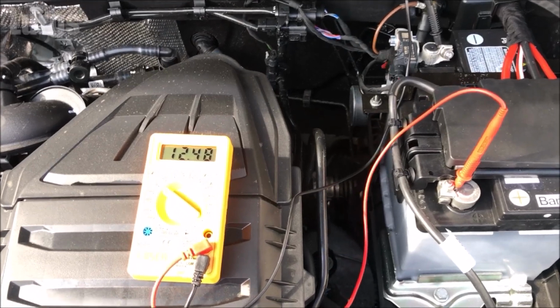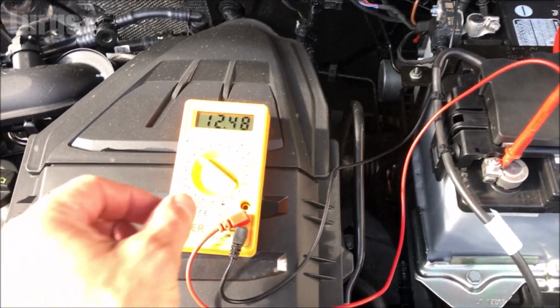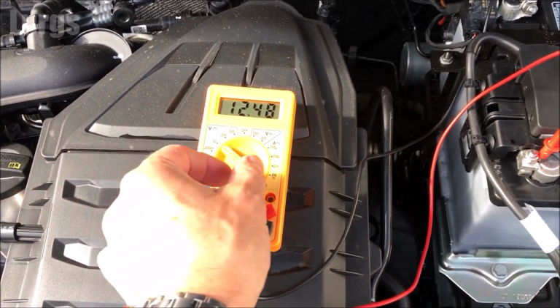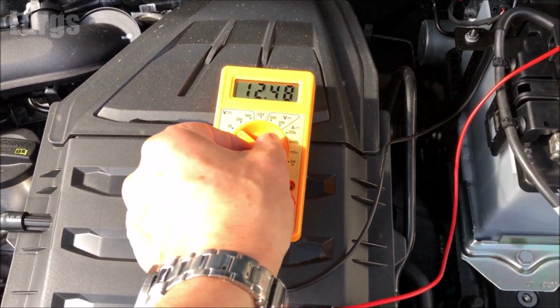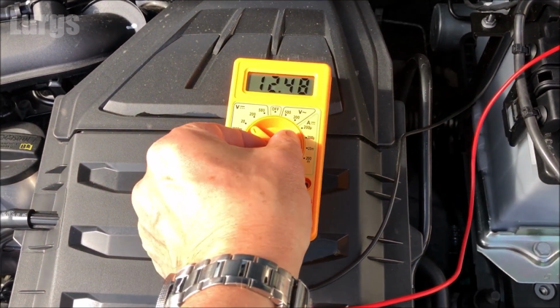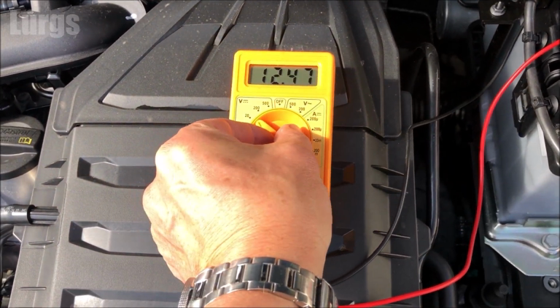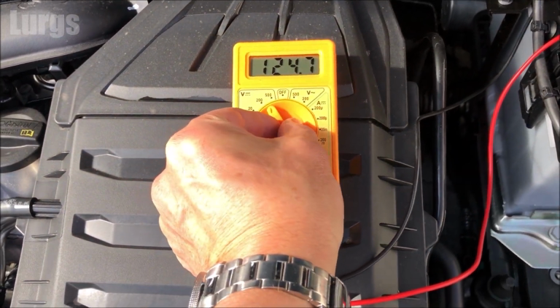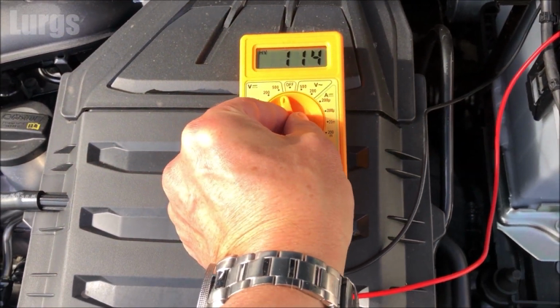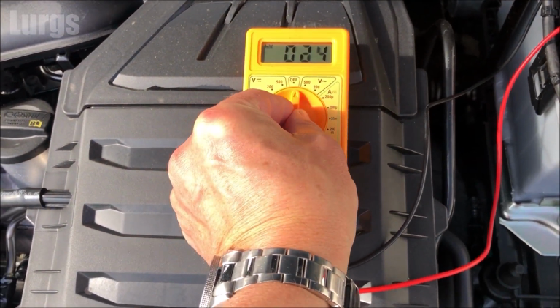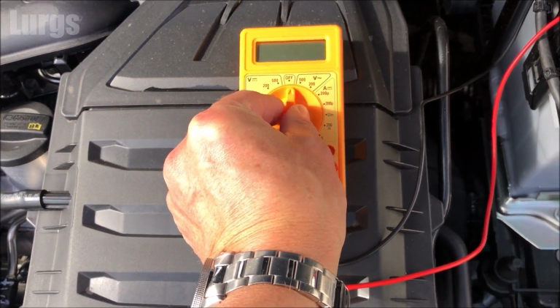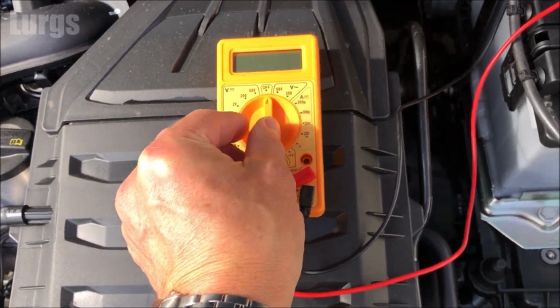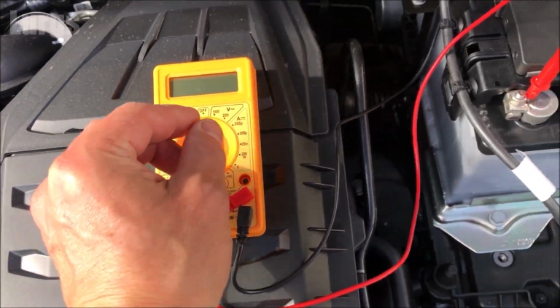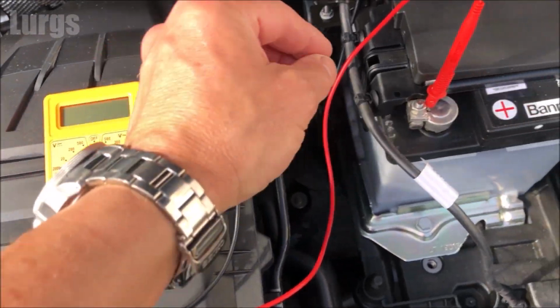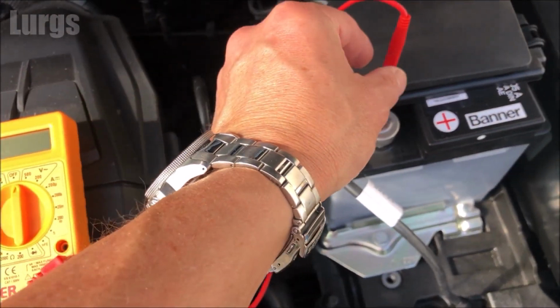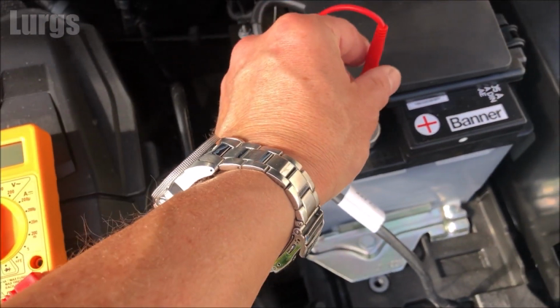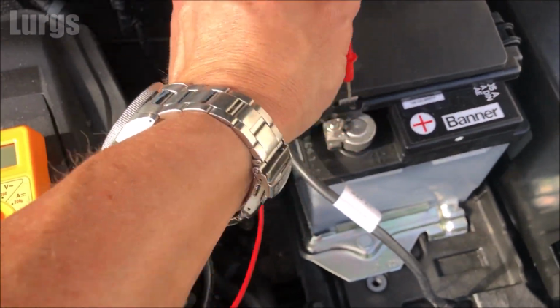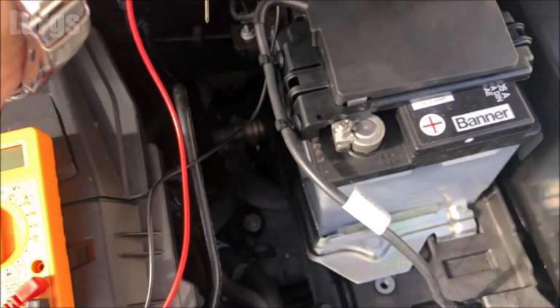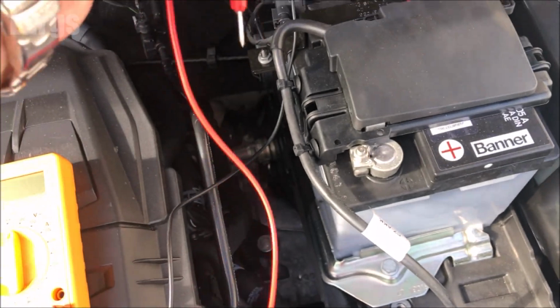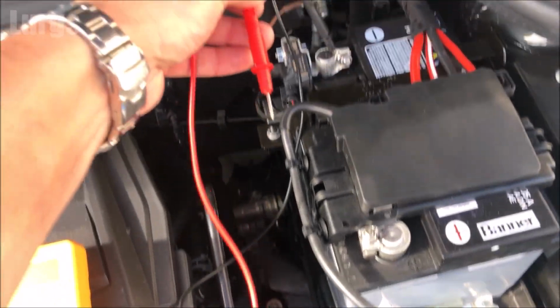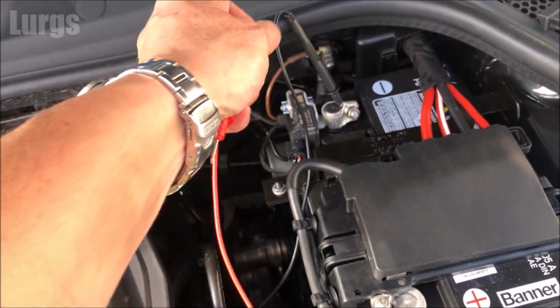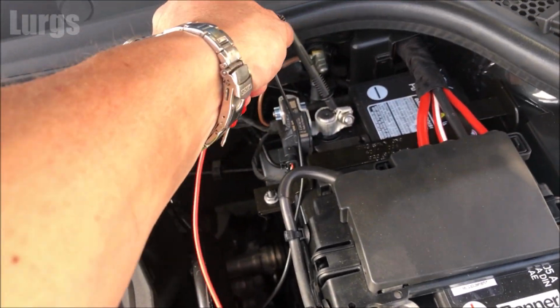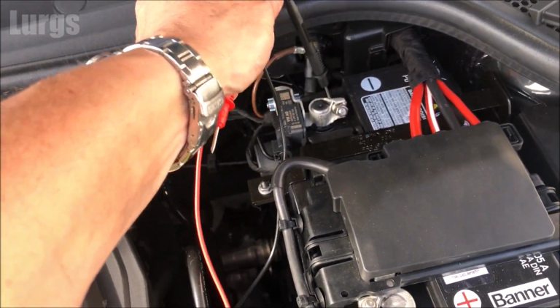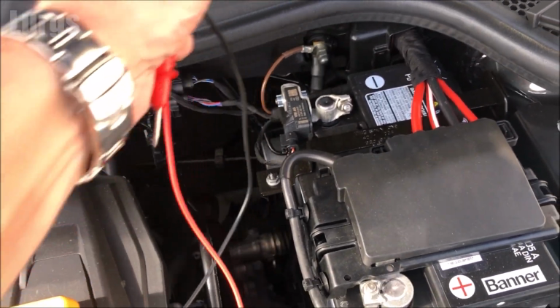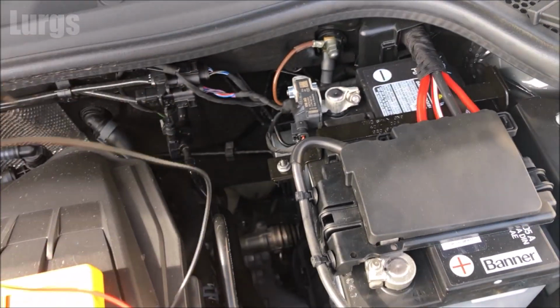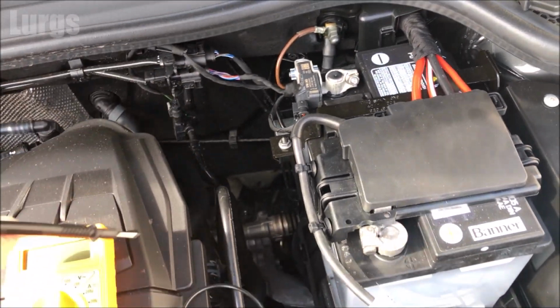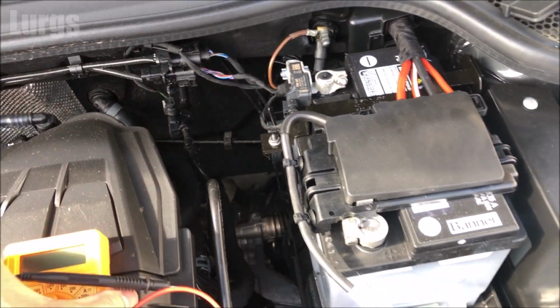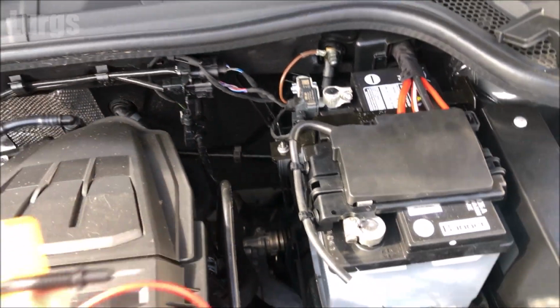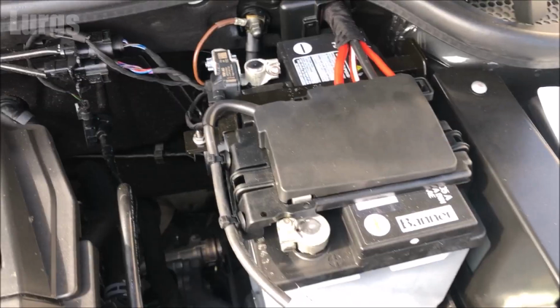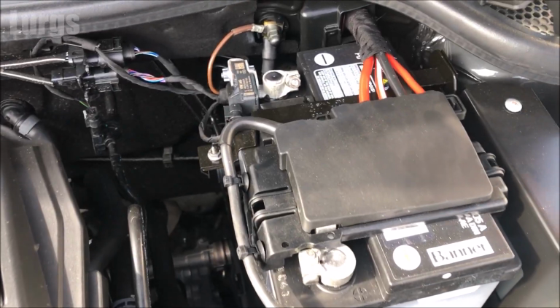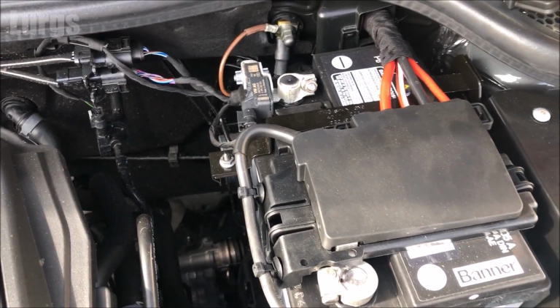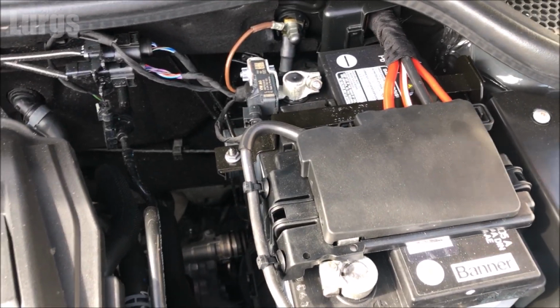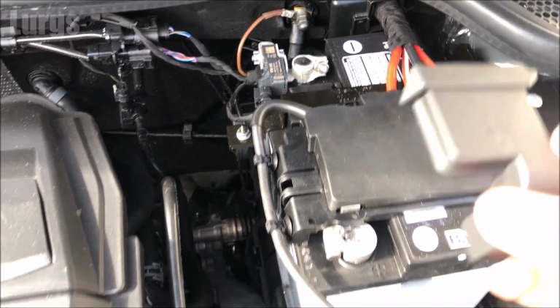Don't forget to switch off your digital multimeter and just remove the nodes, then remember to put the cover back on.